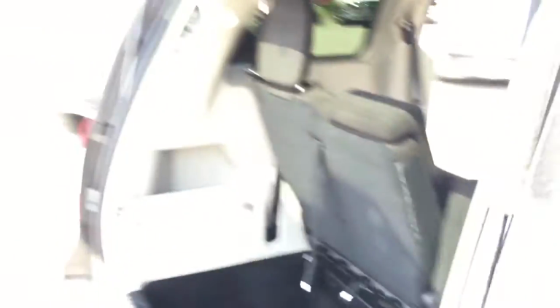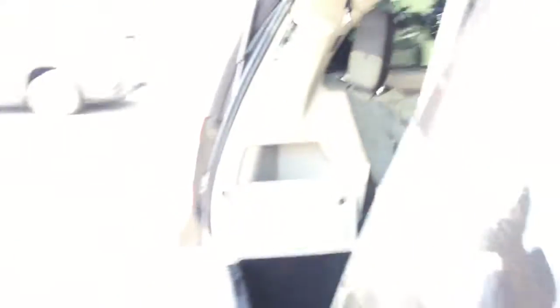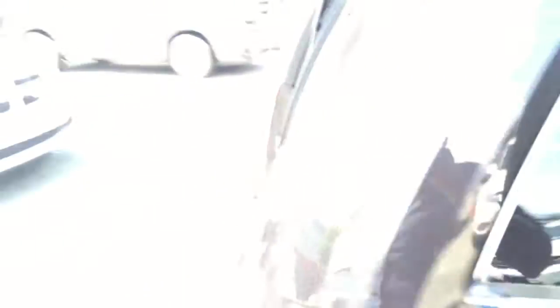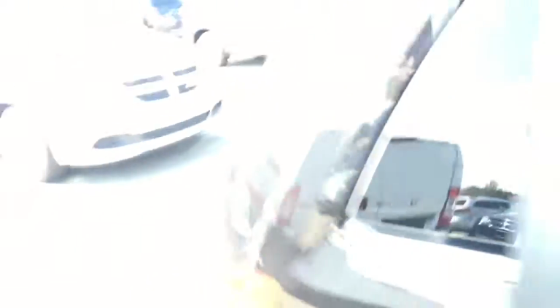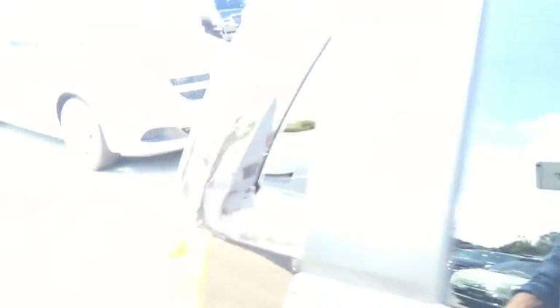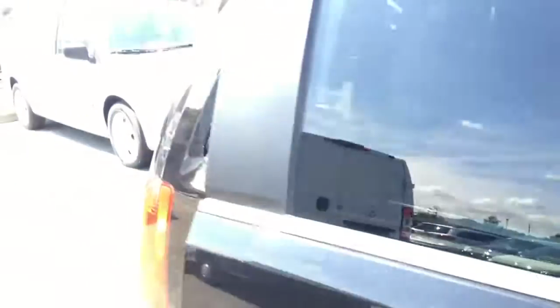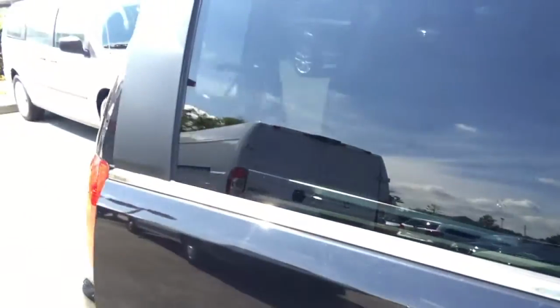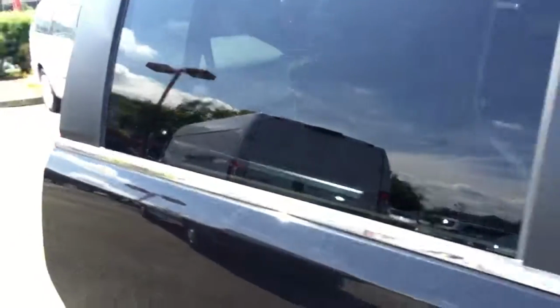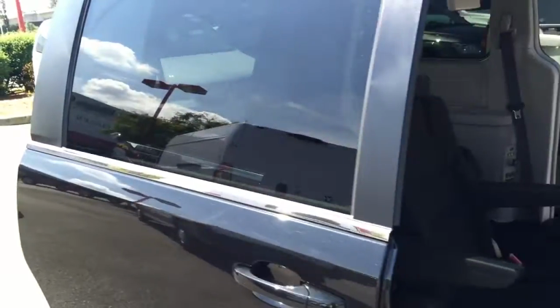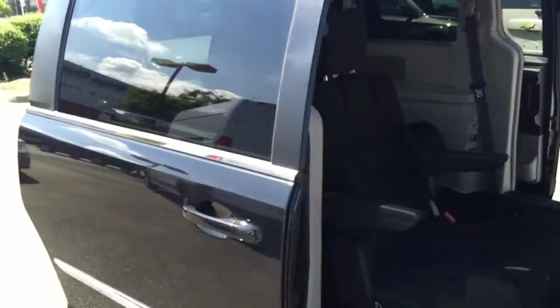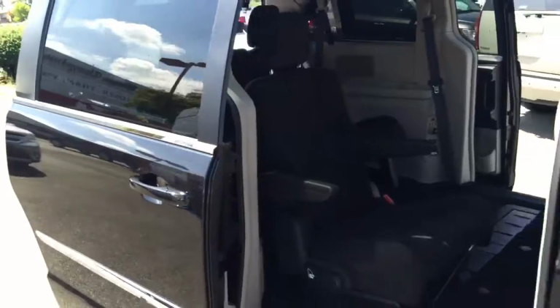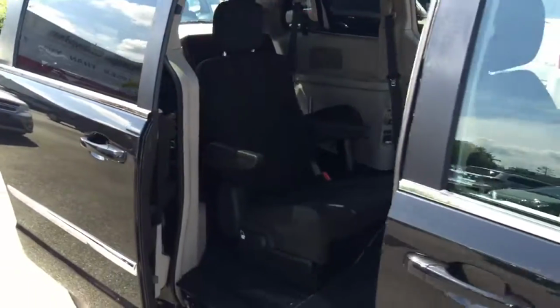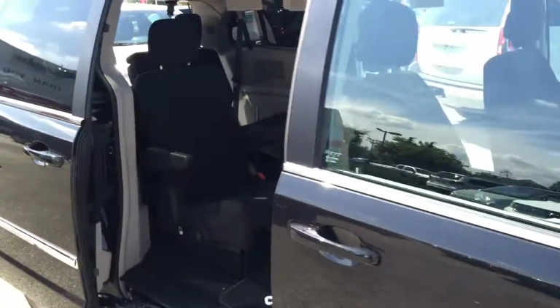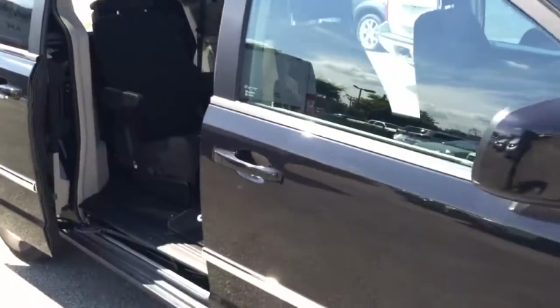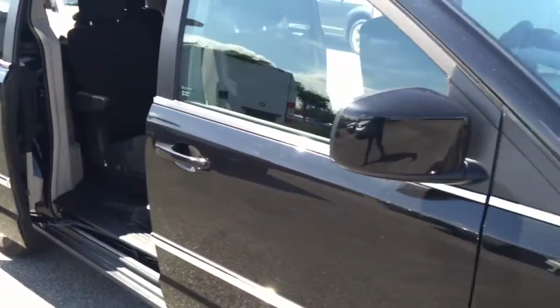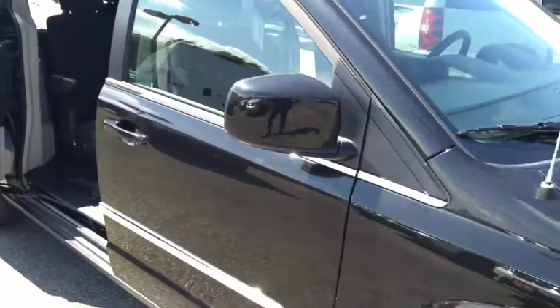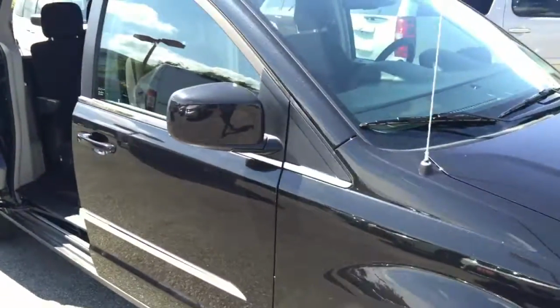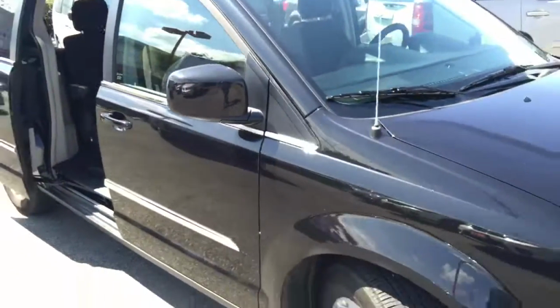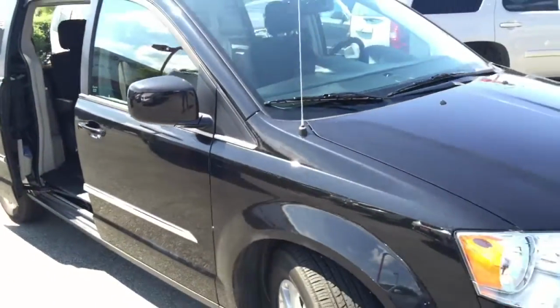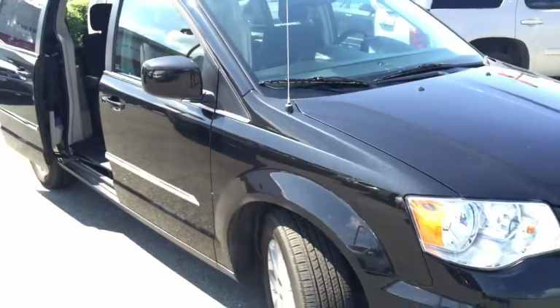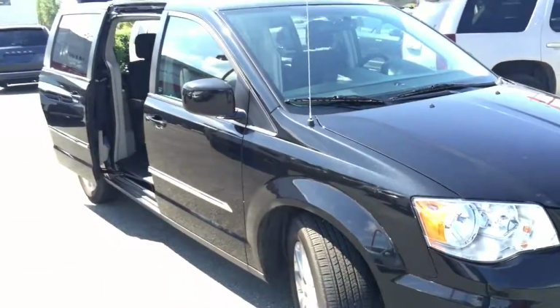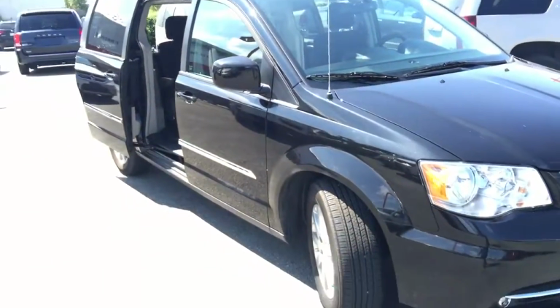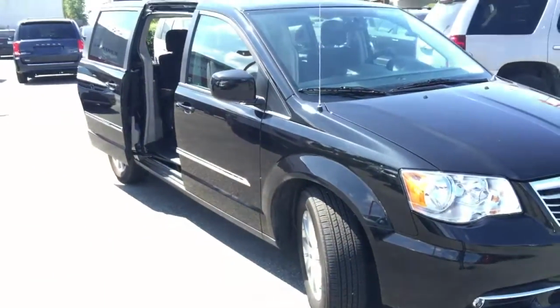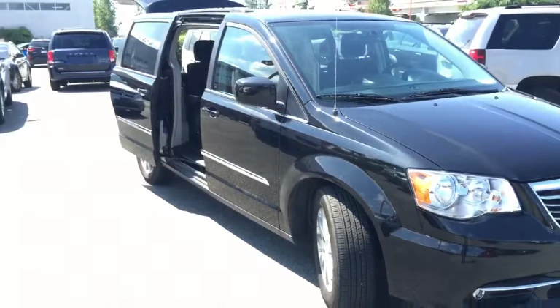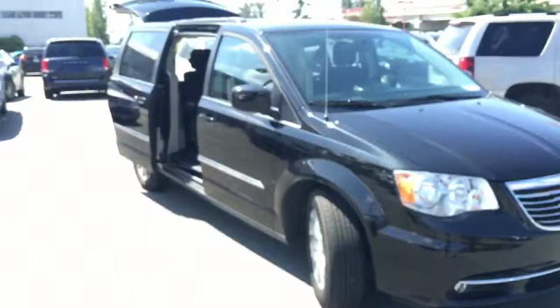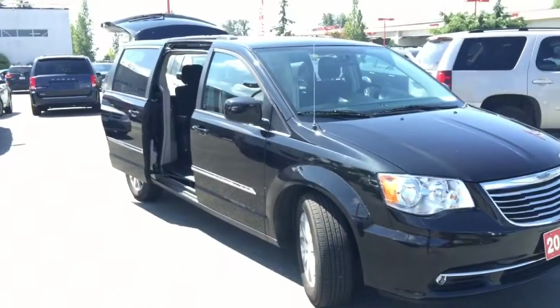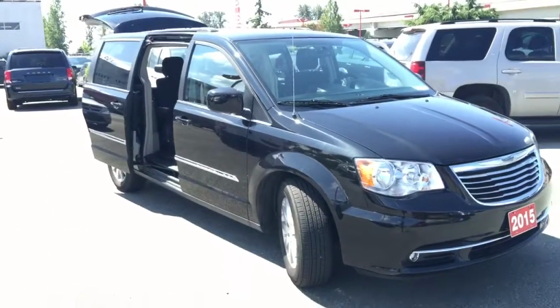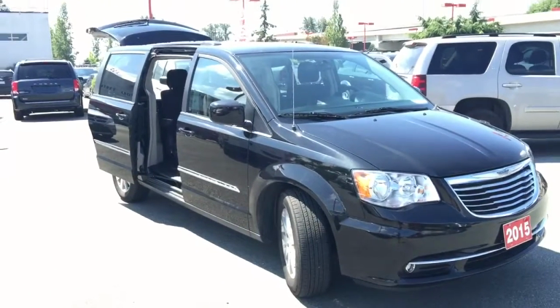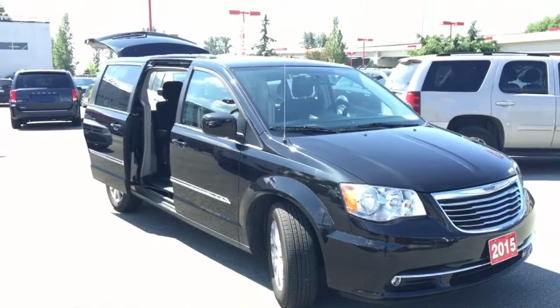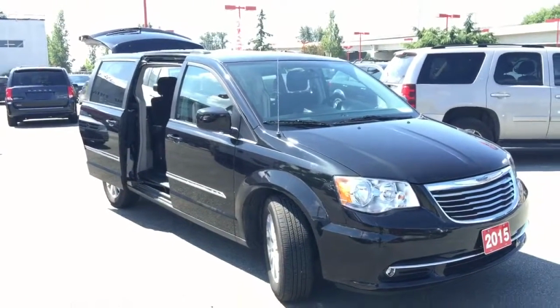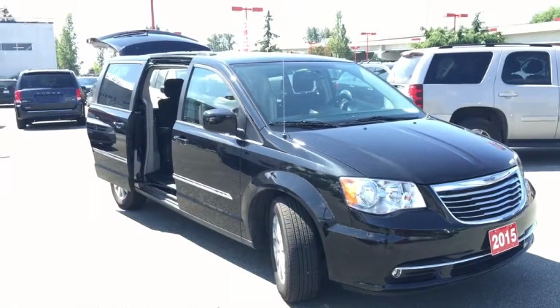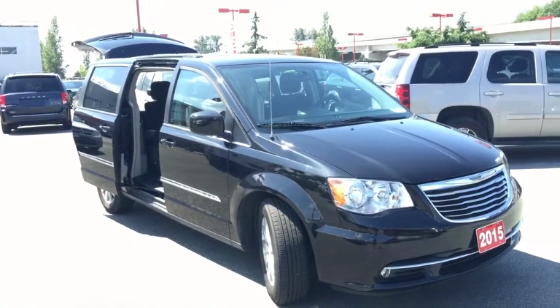Thank you so much for joining this quick walk around of this 2015 Chrysler Town & Country in black. Hope you'll come down to Maple Ridge Chrysler to check out this vehicle or other new and used options. Remember, we're closer than you think — bye bye!